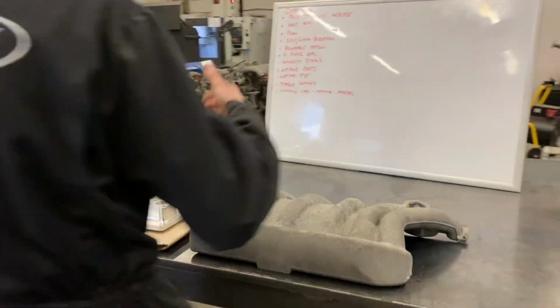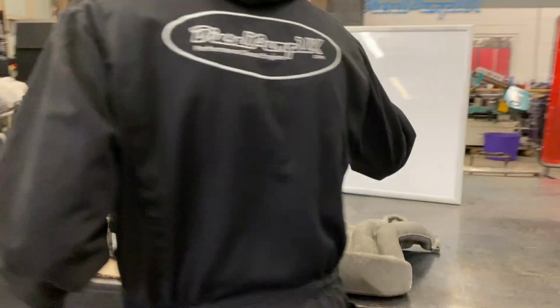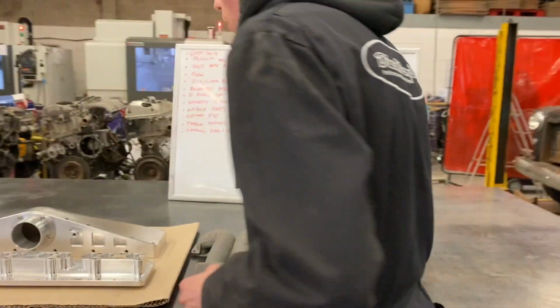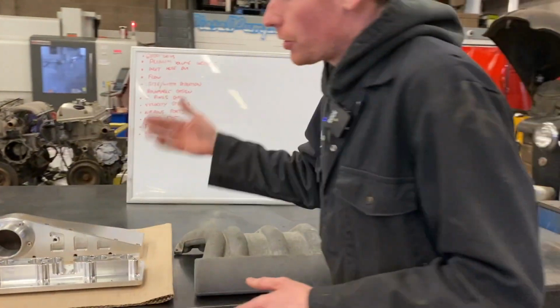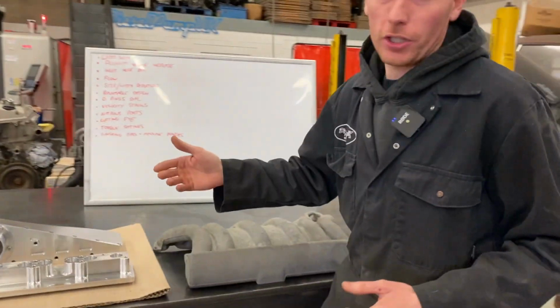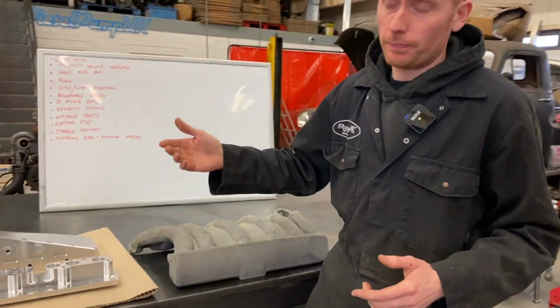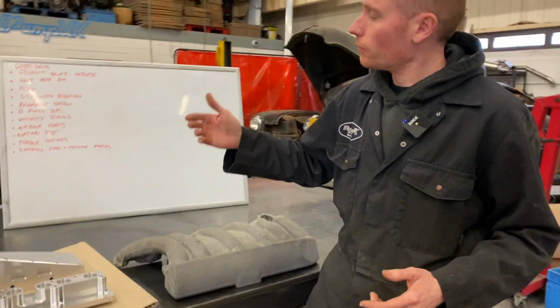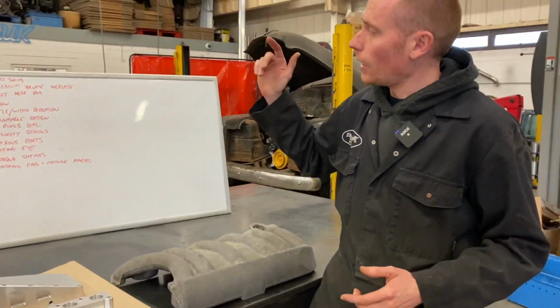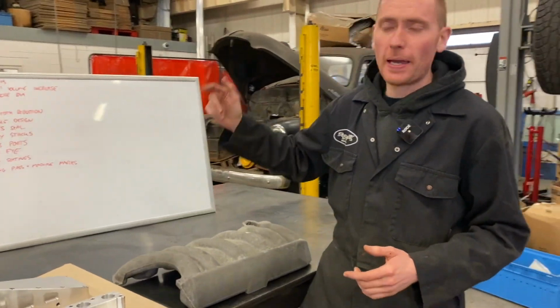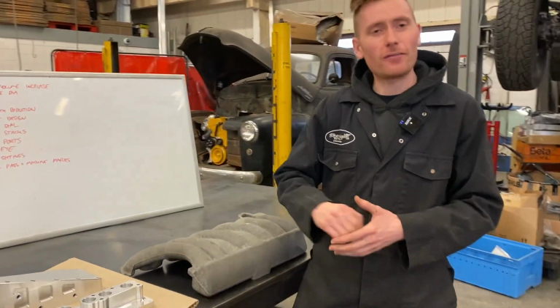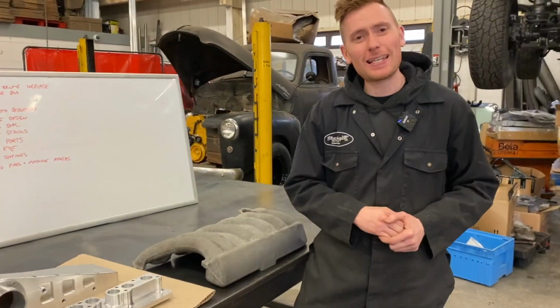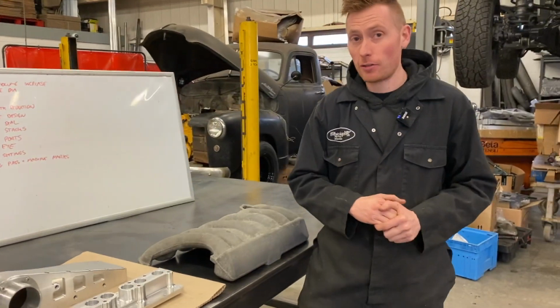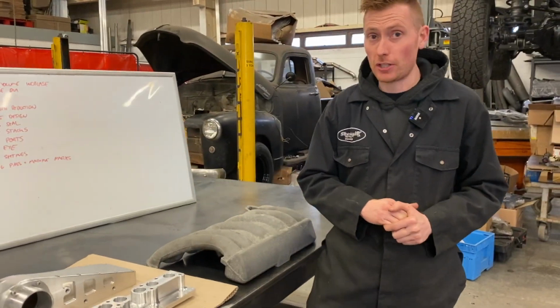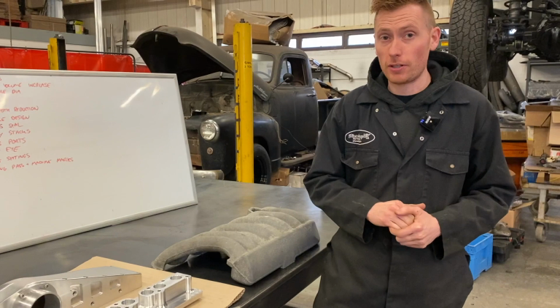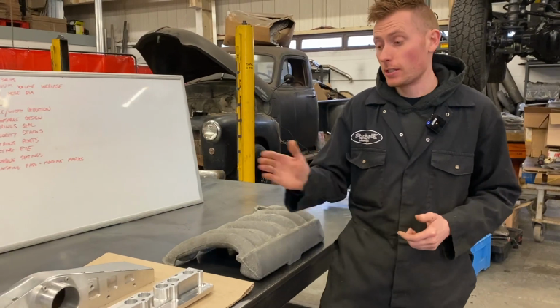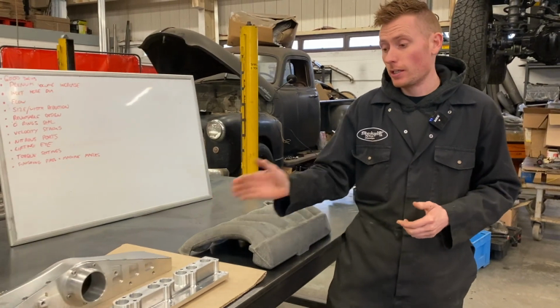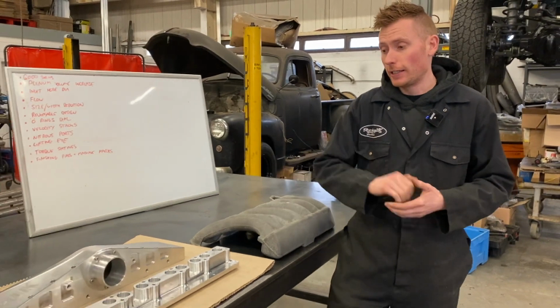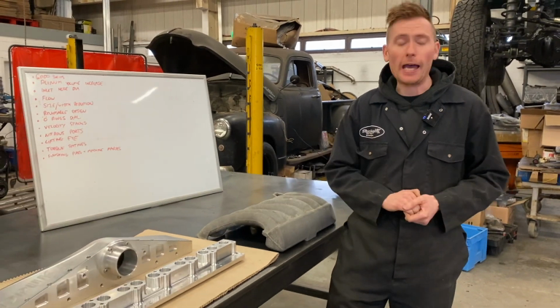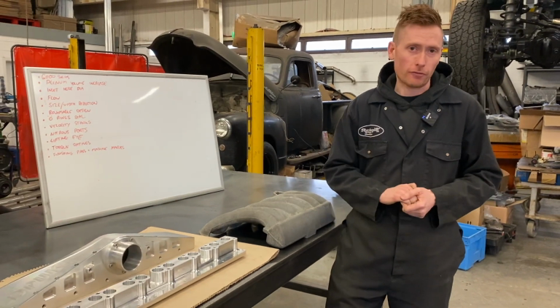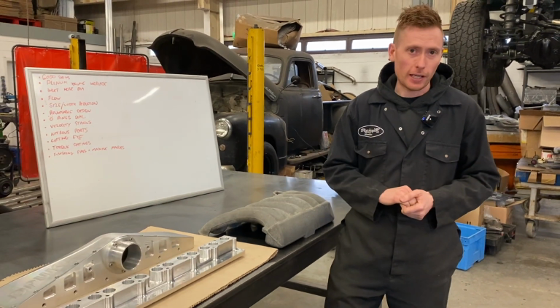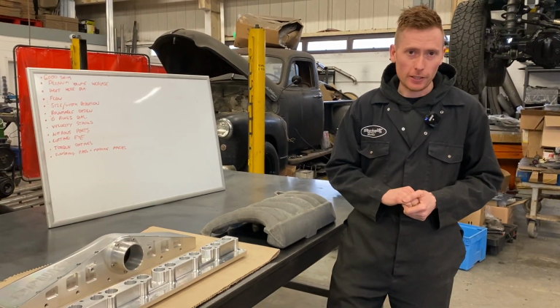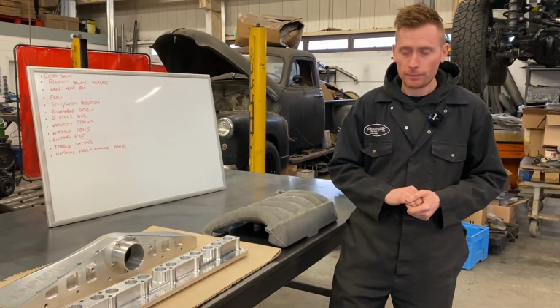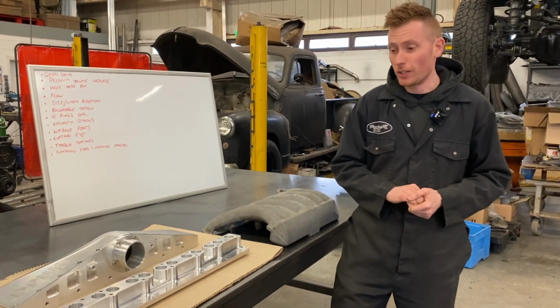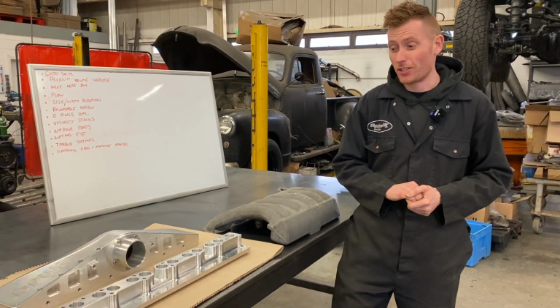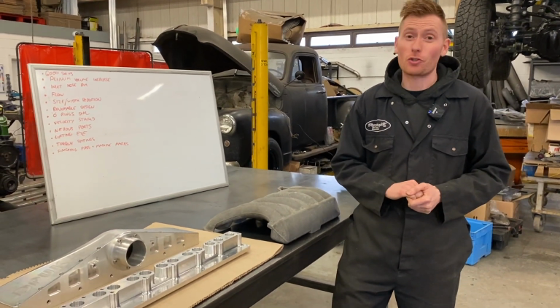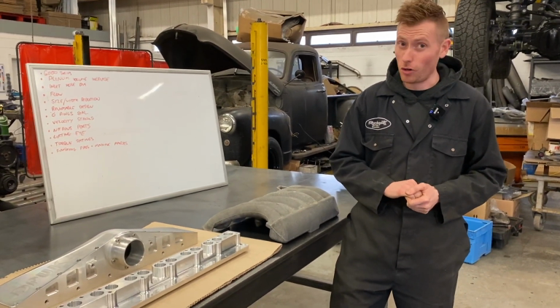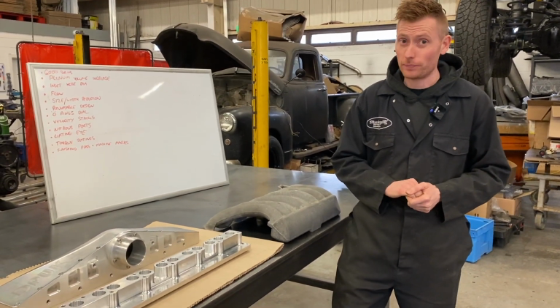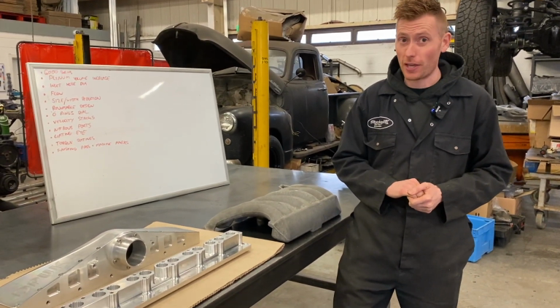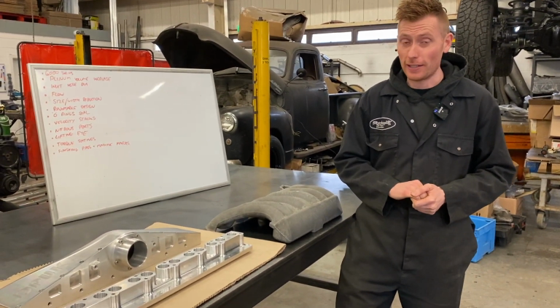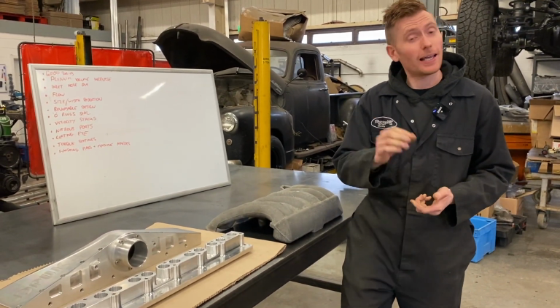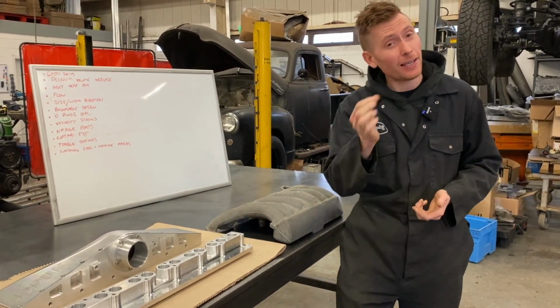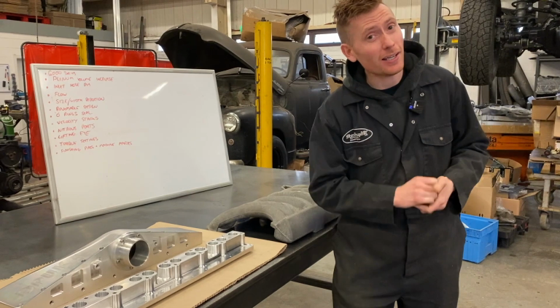Construction. It's made out of 6000 series aircraft grade aluminium, which is strong, to say the least, and light.